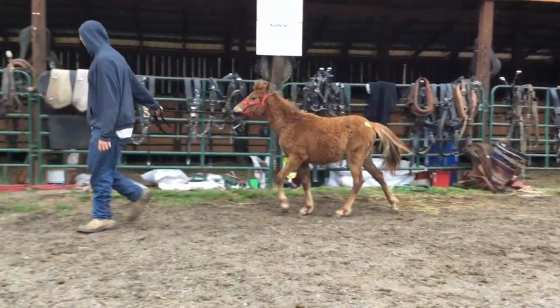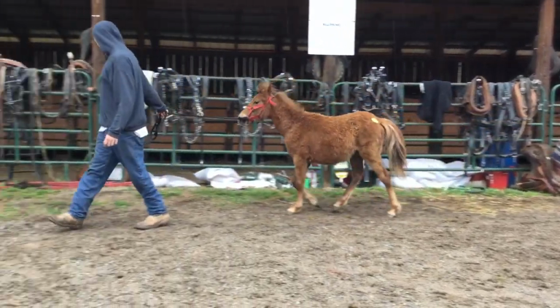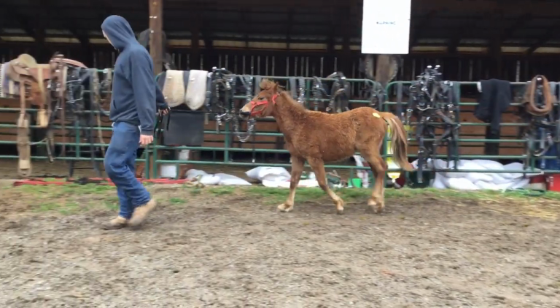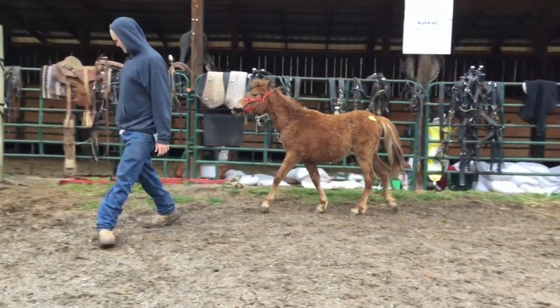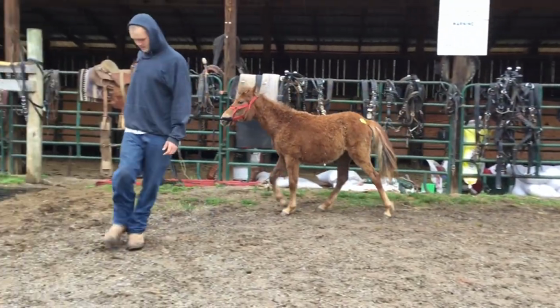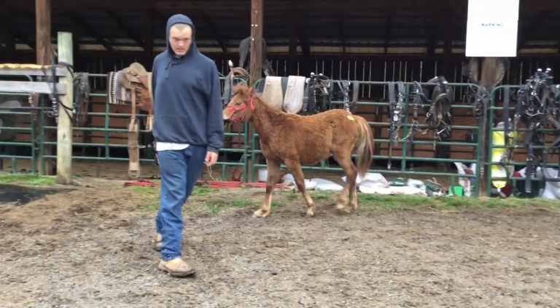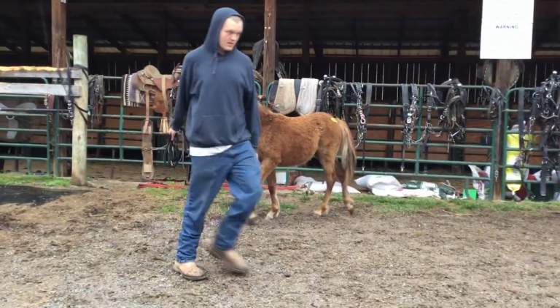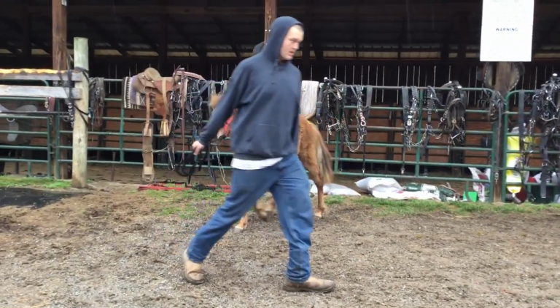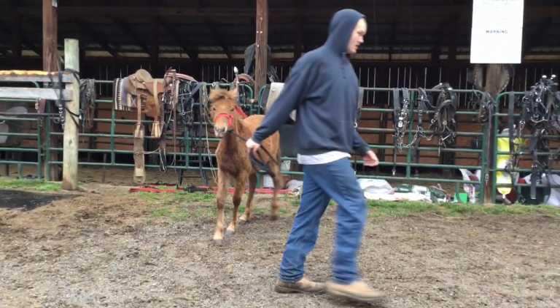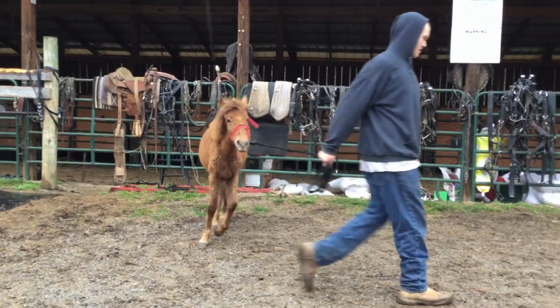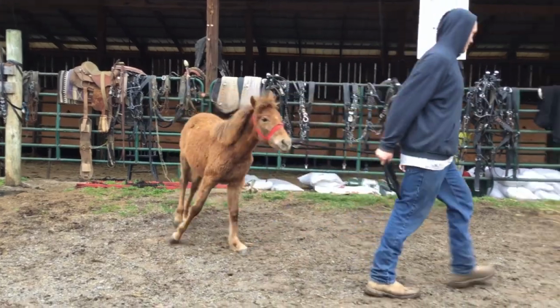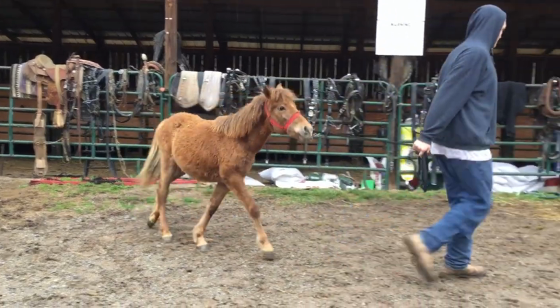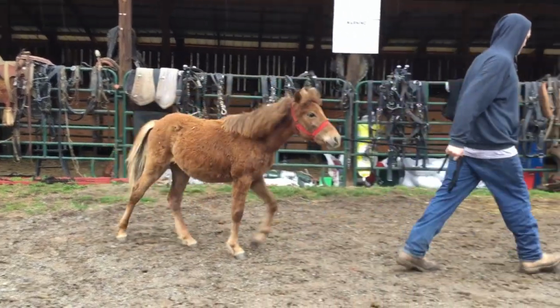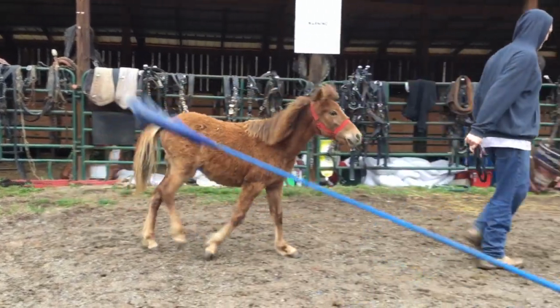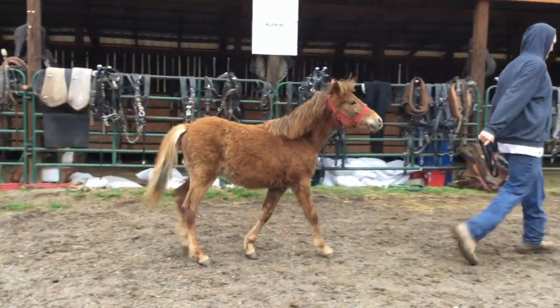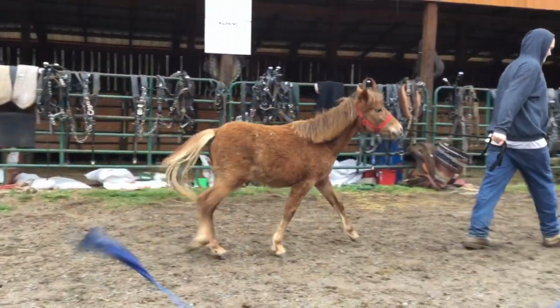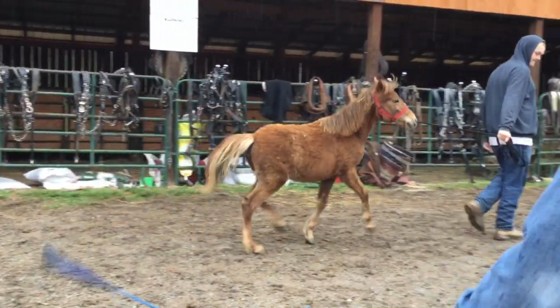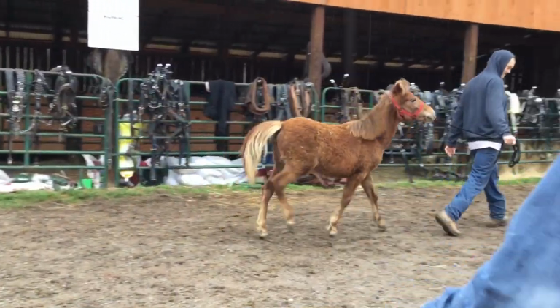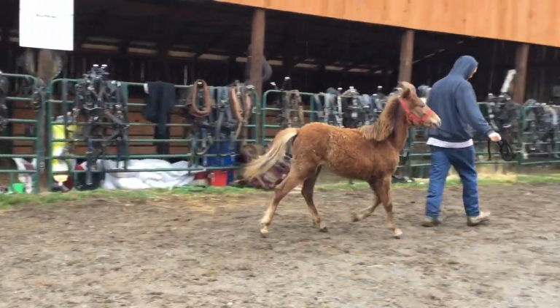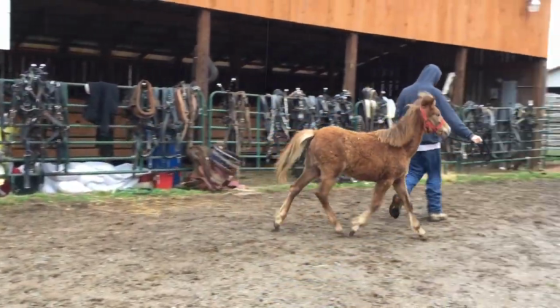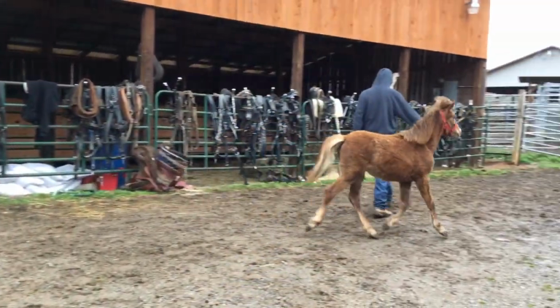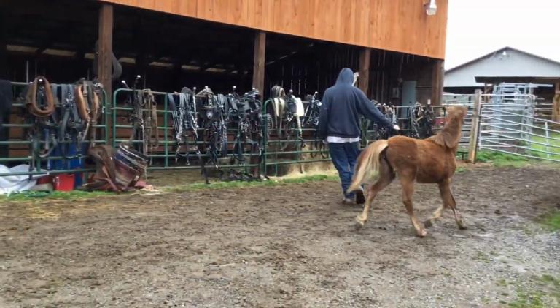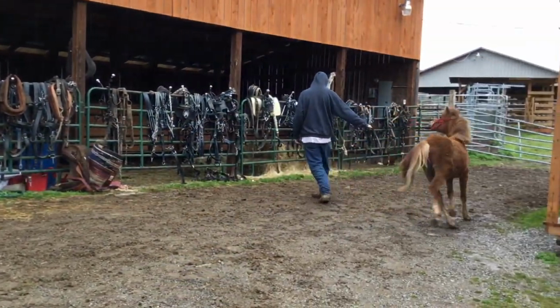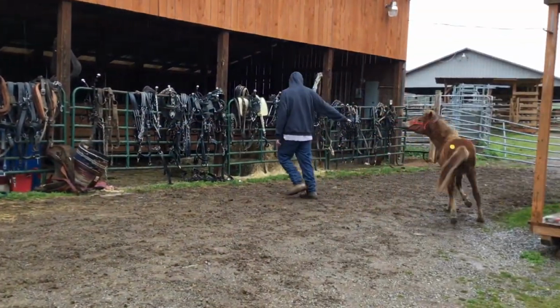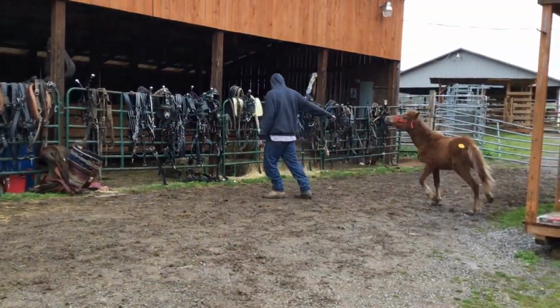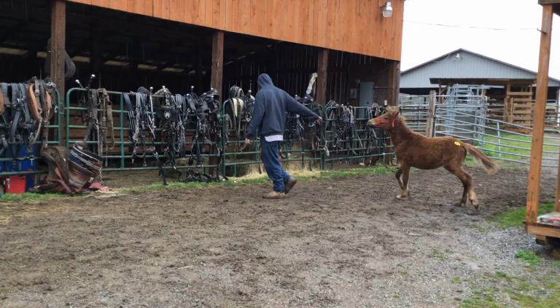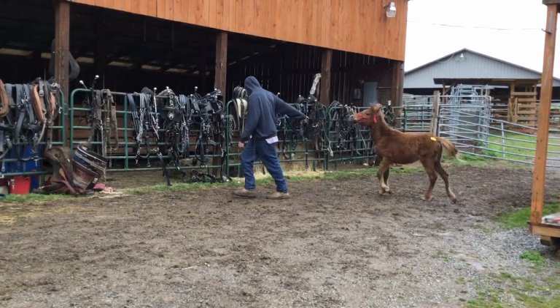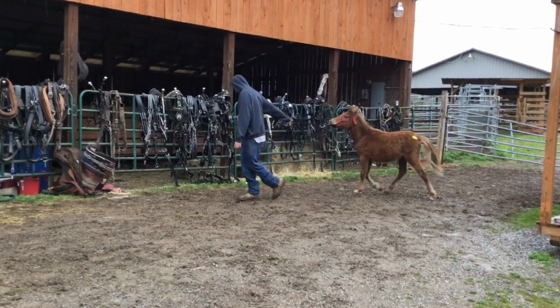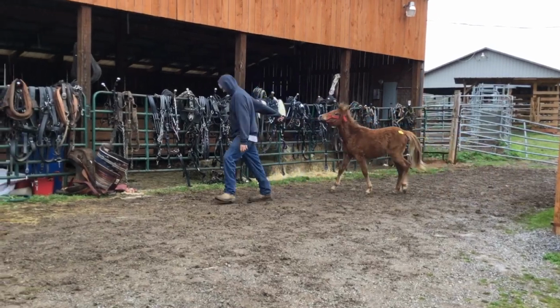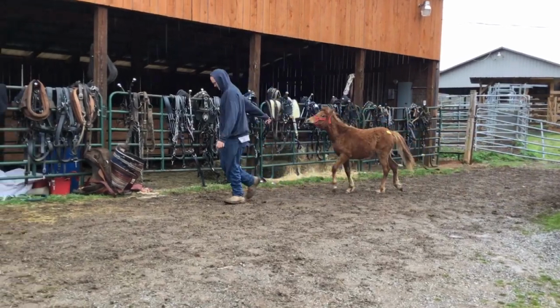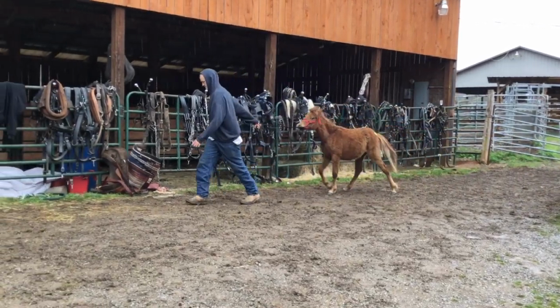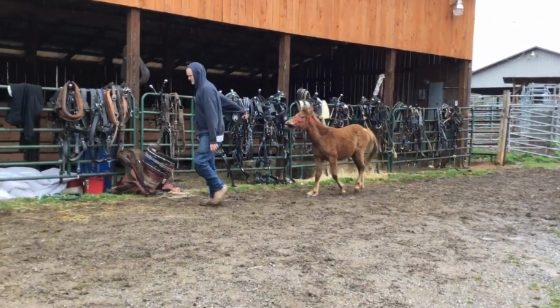Step up her. It's natural gaited, I think. Step up. I got a little trot to her. She's pretty and gentle.